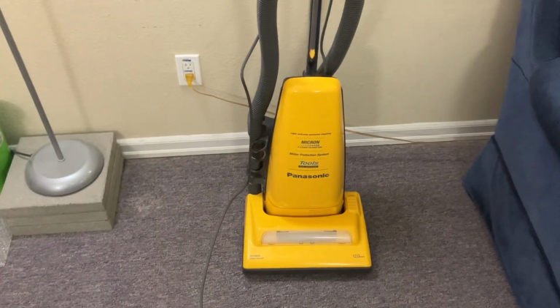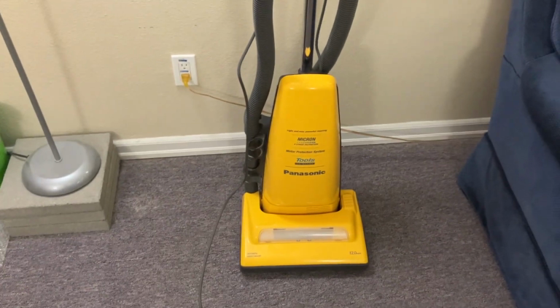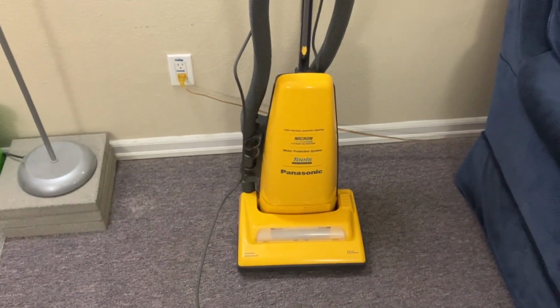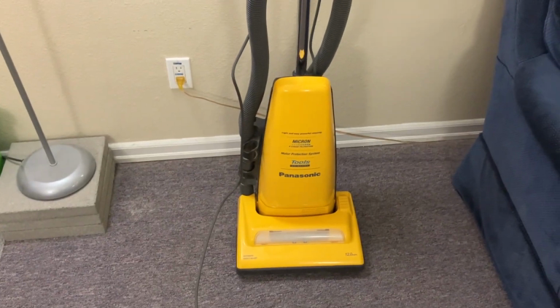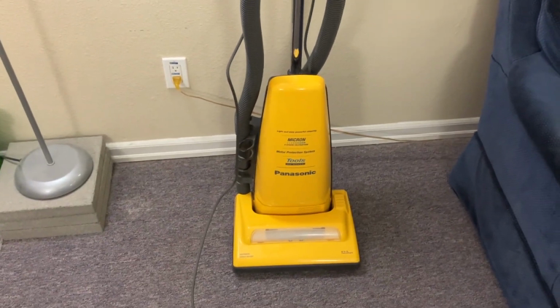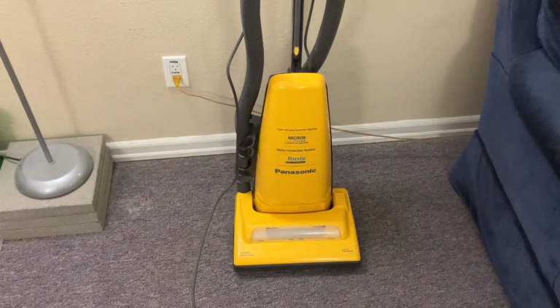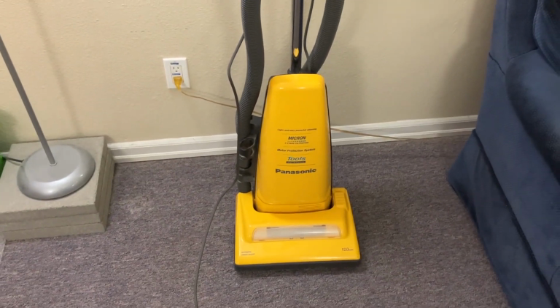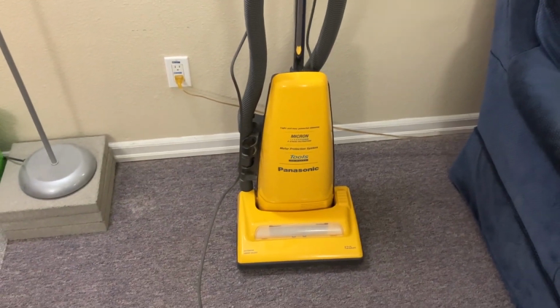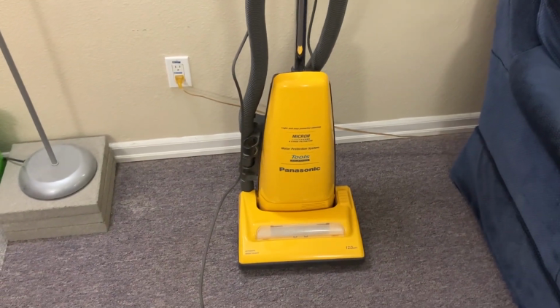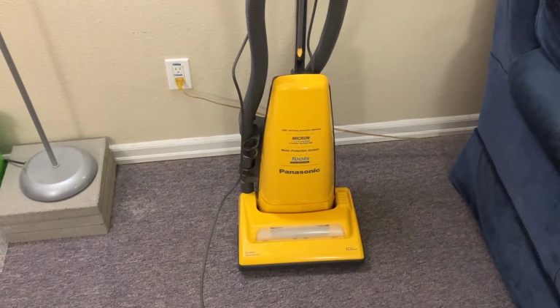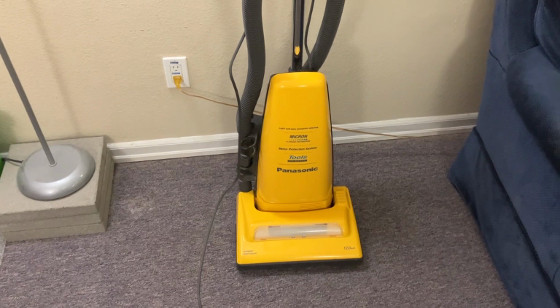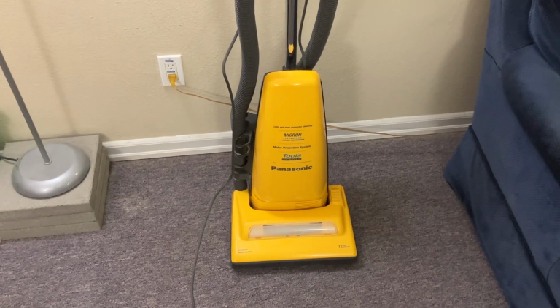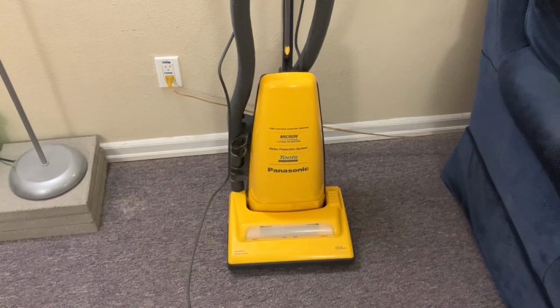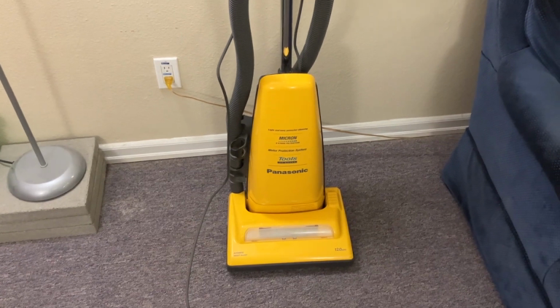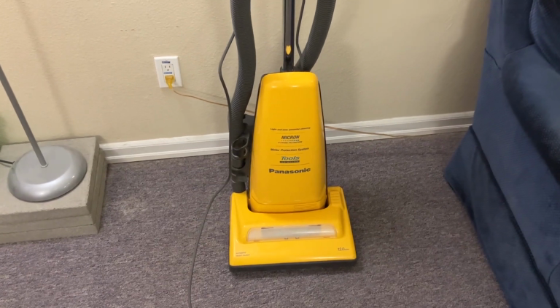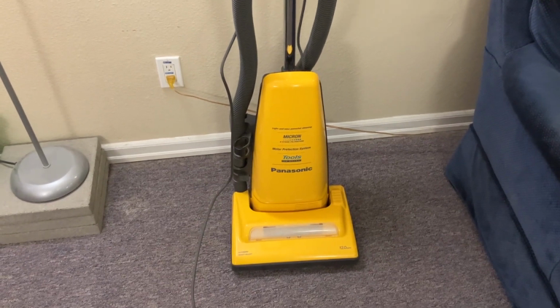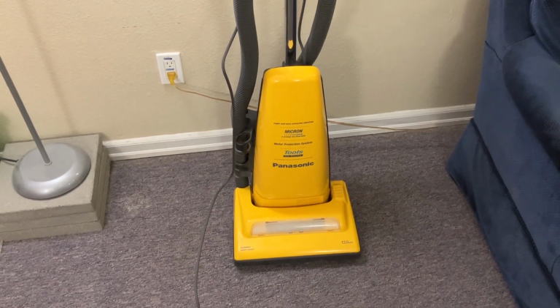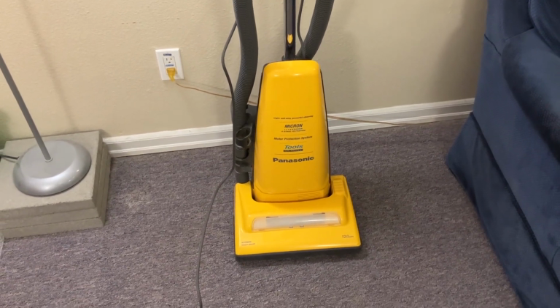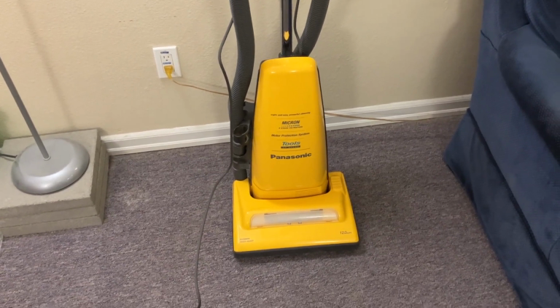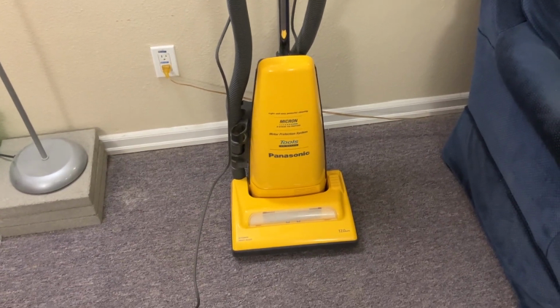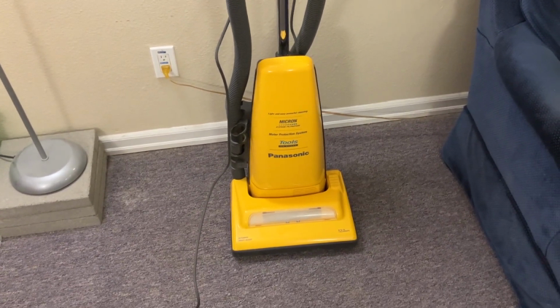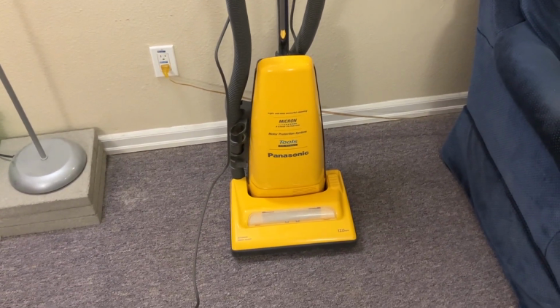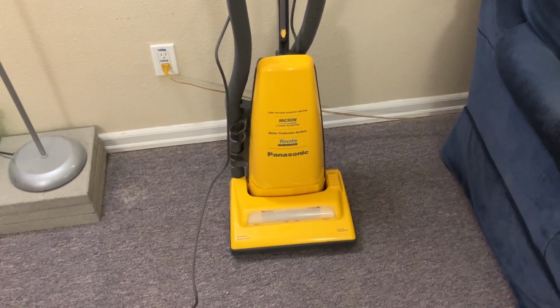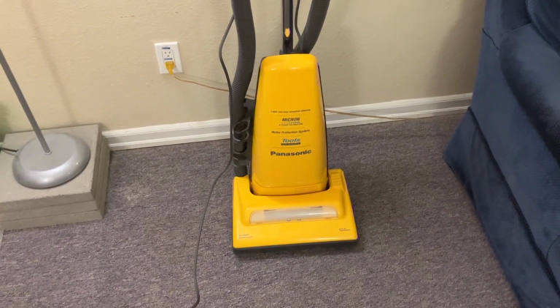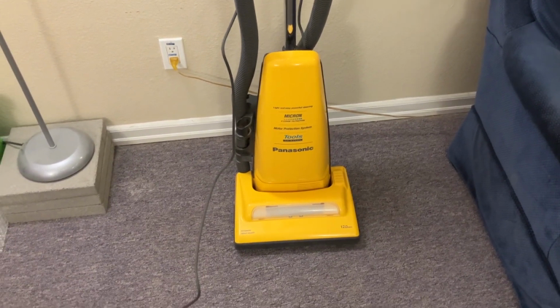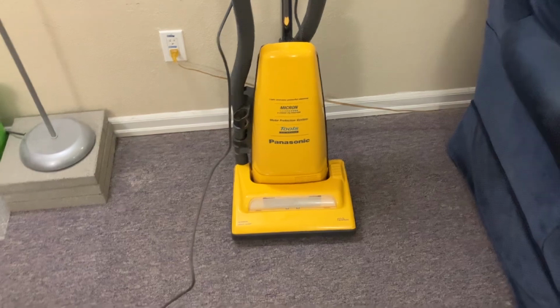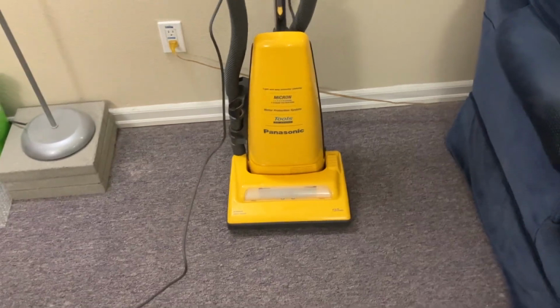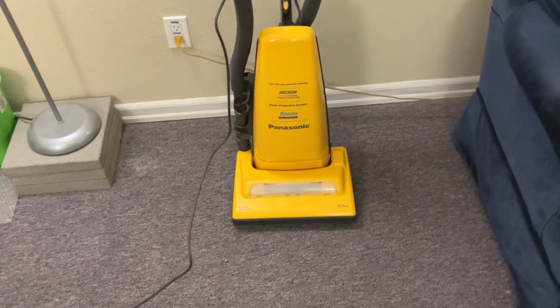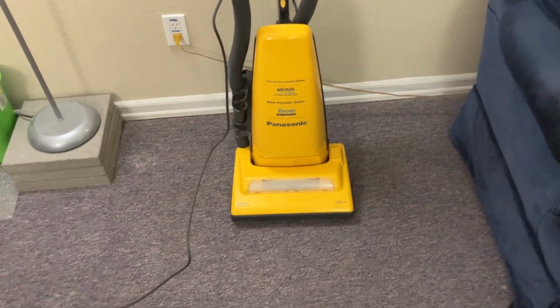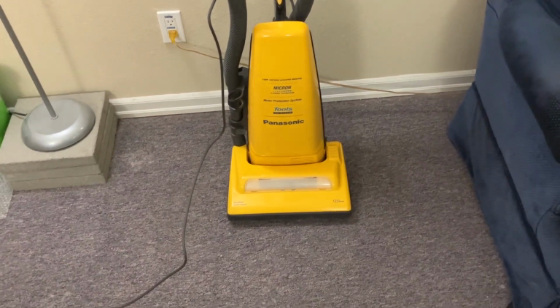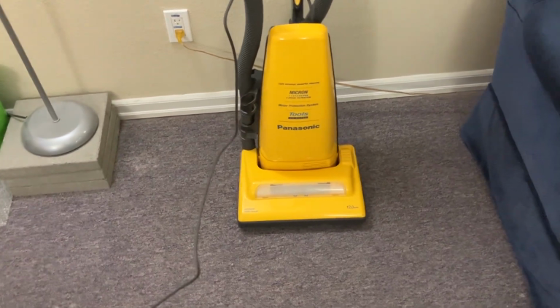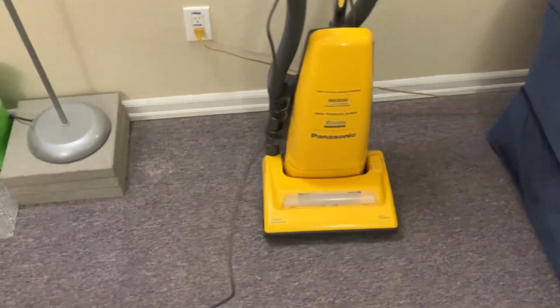Panasonic stopped selling them in the U.S. because they would not lower their quality standards, and I understand they're going to start making them again or selling them in the U.S.